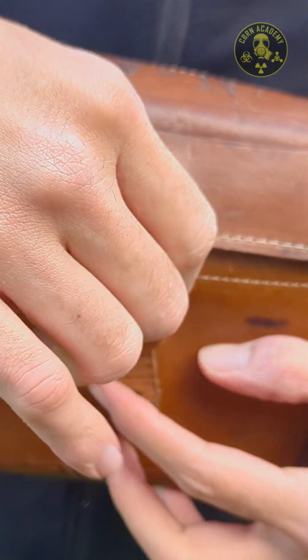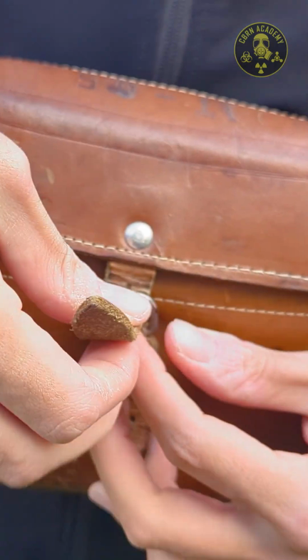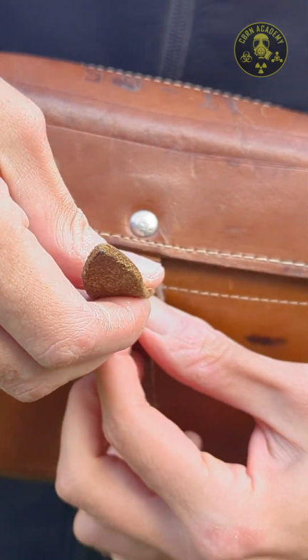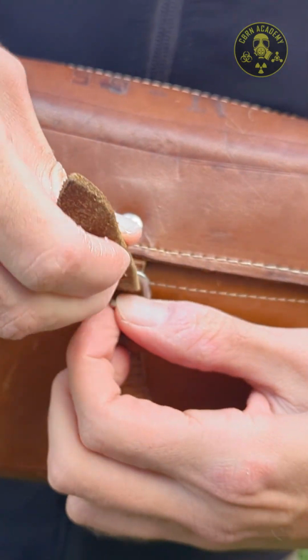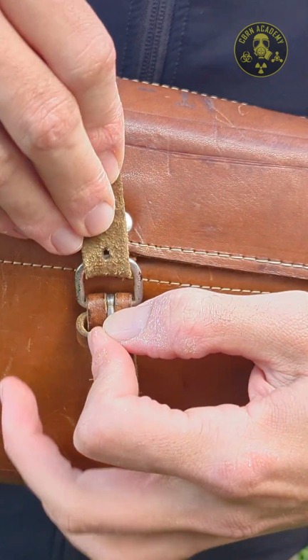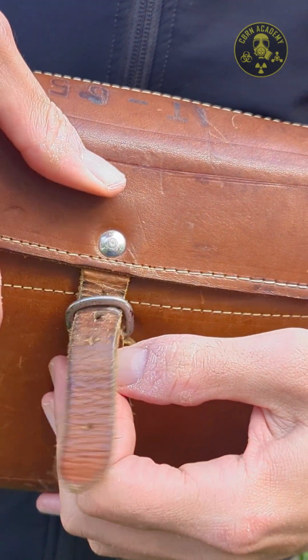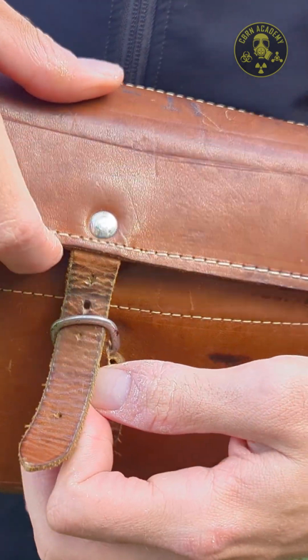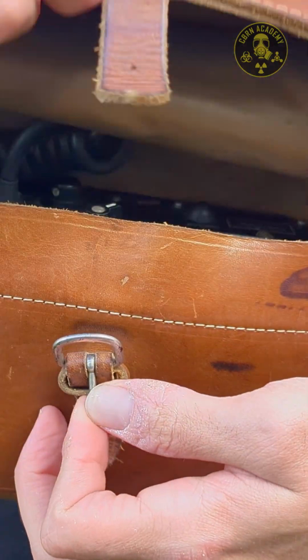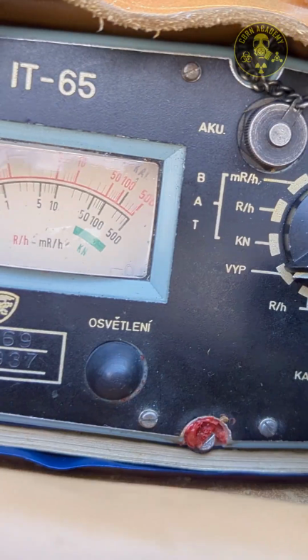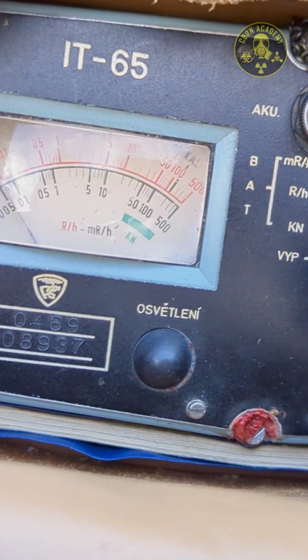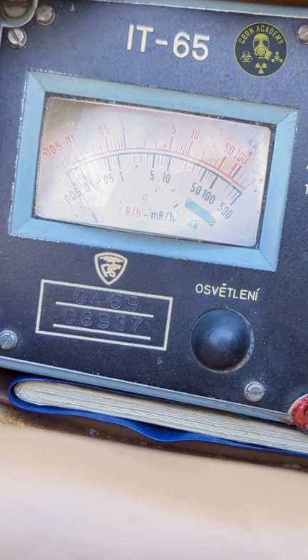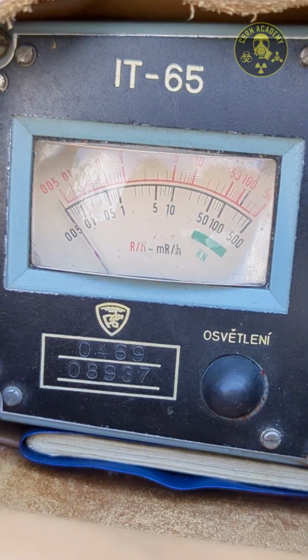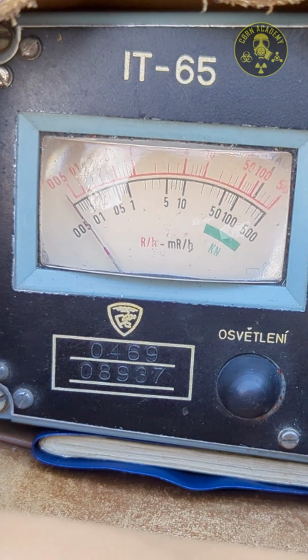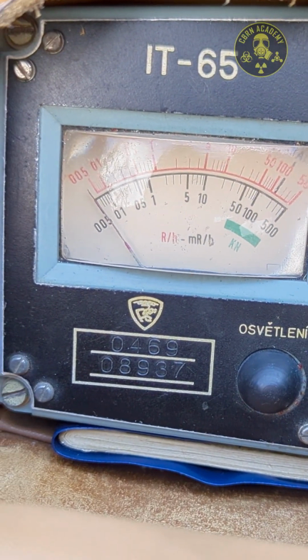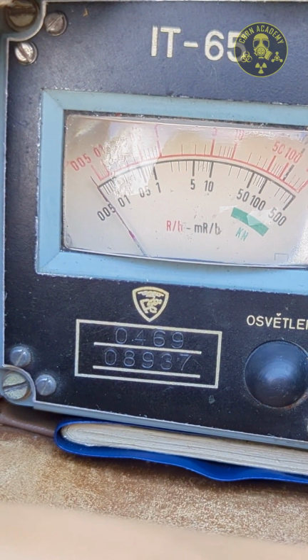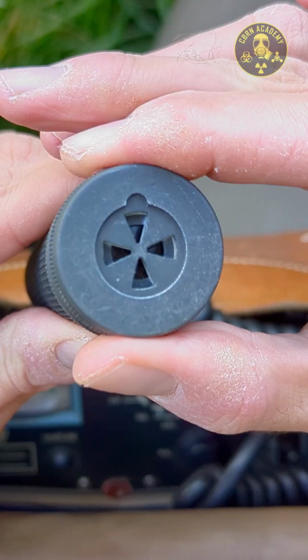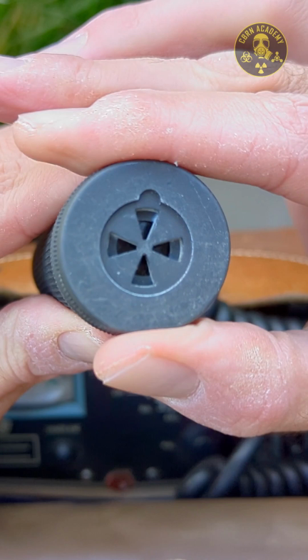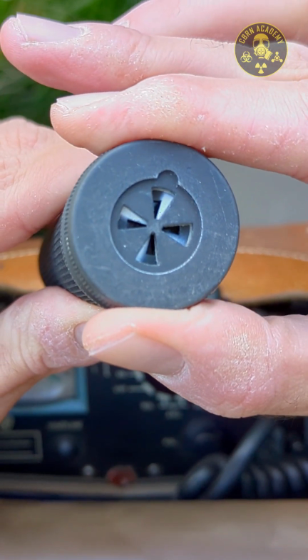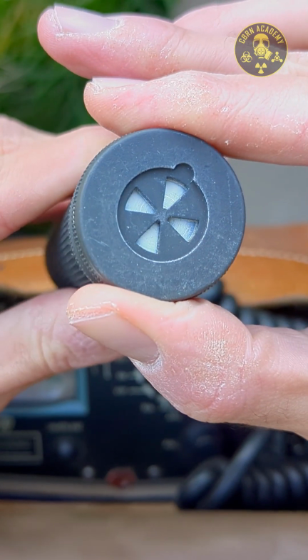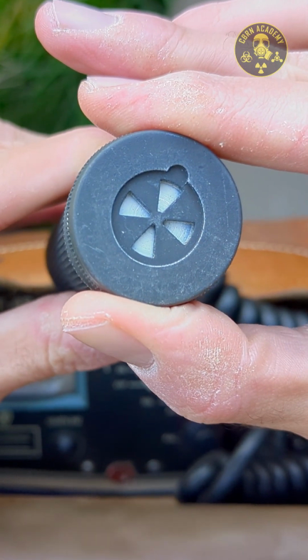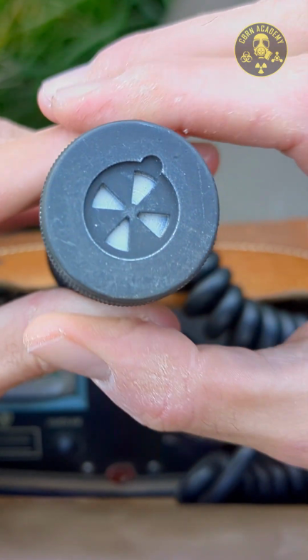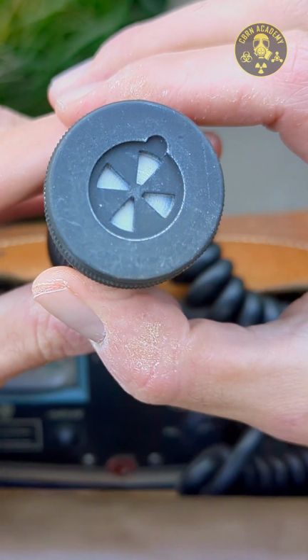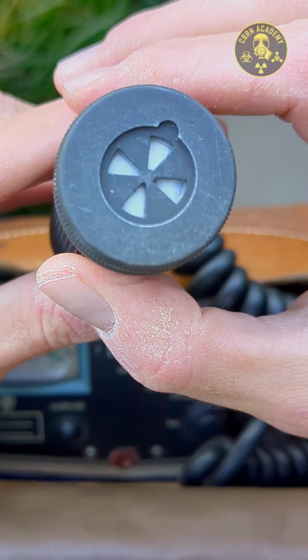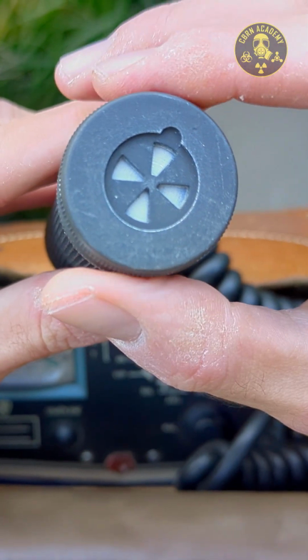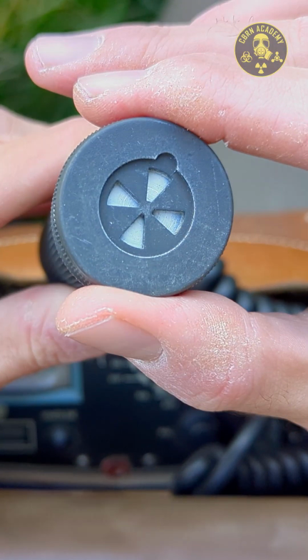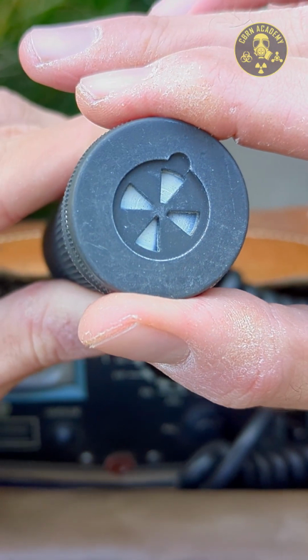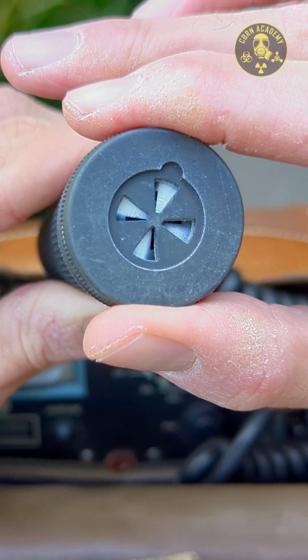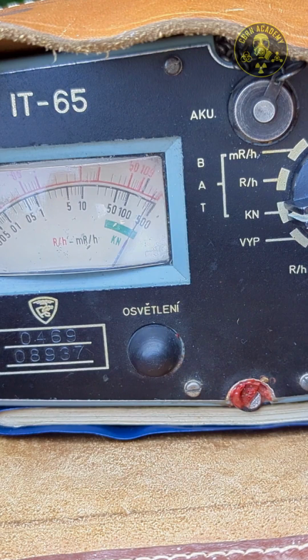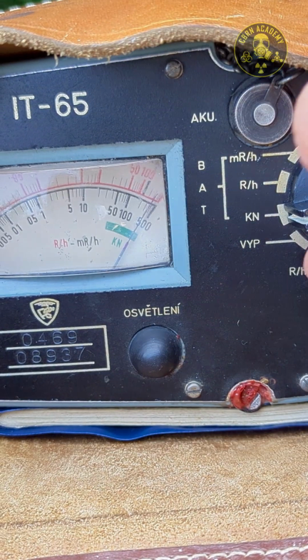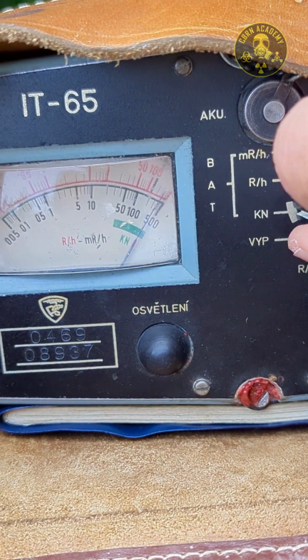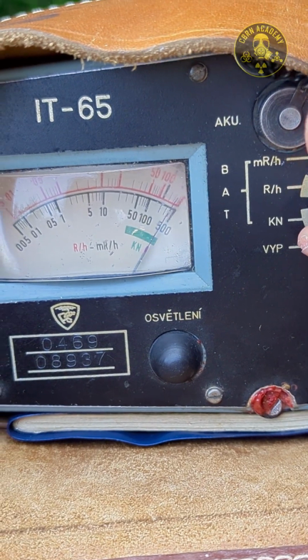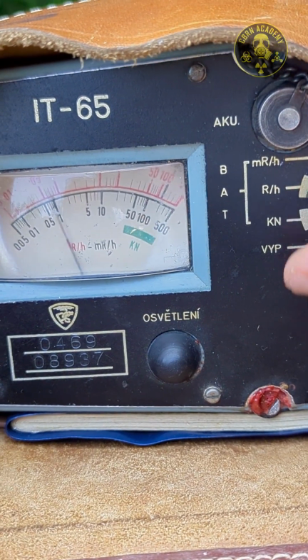Later on, we'll revisit my old but still fully functional Czechoslovak IT65. This nowadays classic device can measure alpha, beta and gamma radiation using a single probe, displaying readings in Rengens and millirengens.